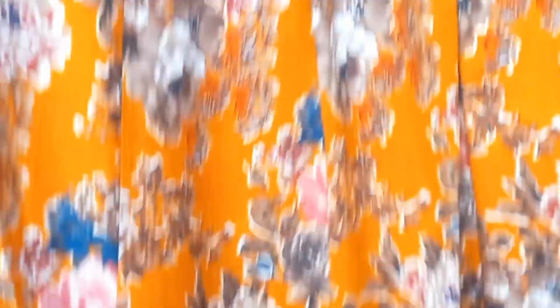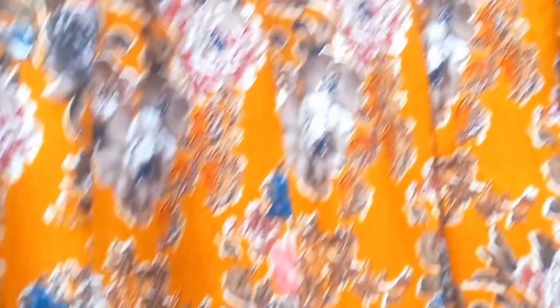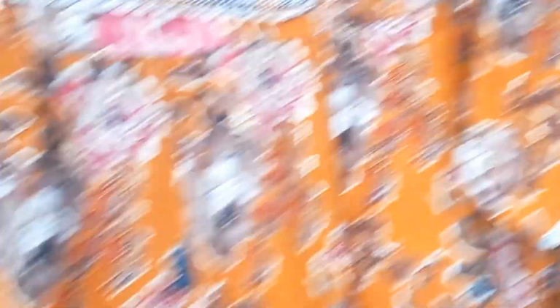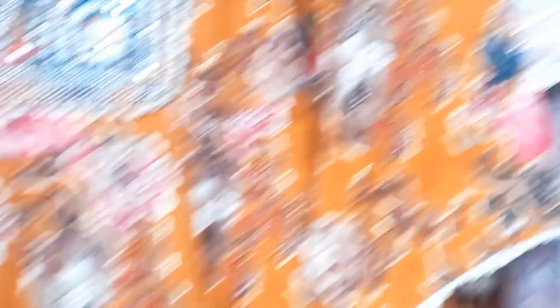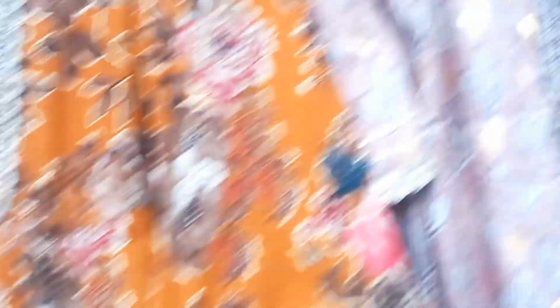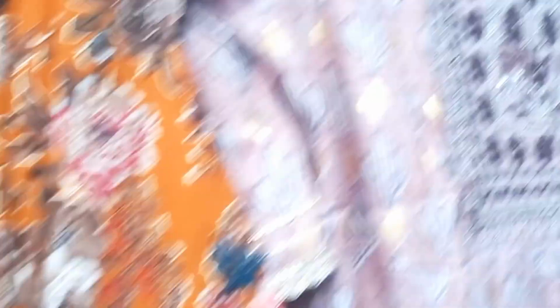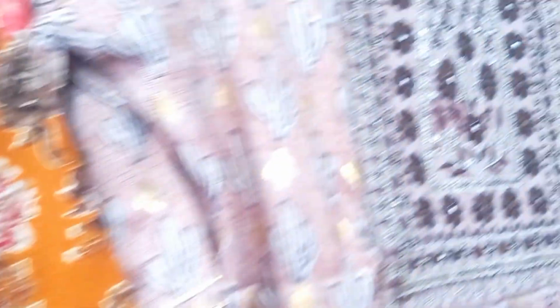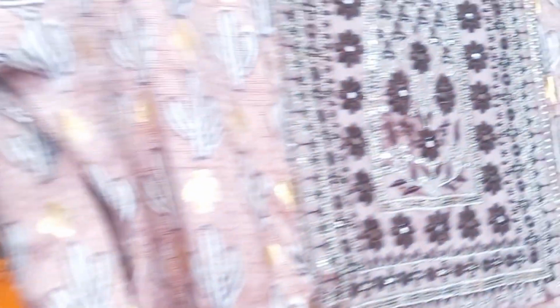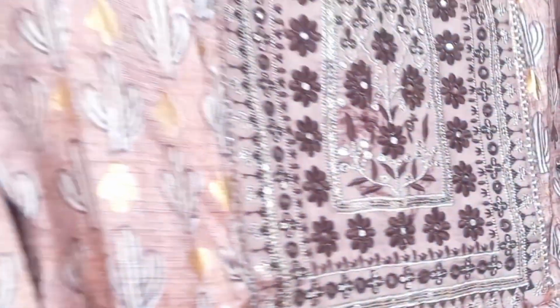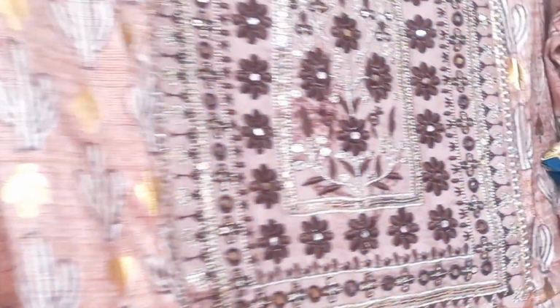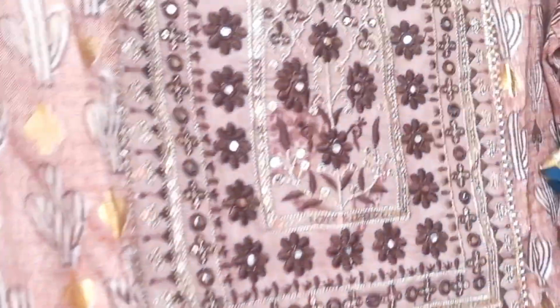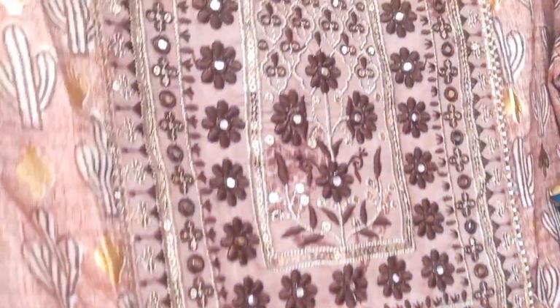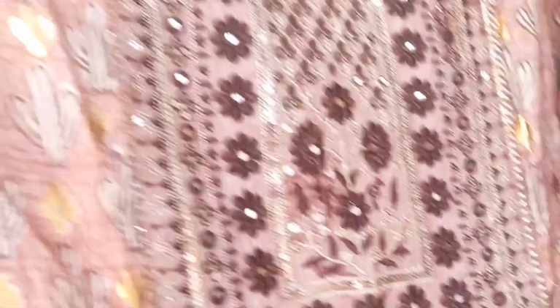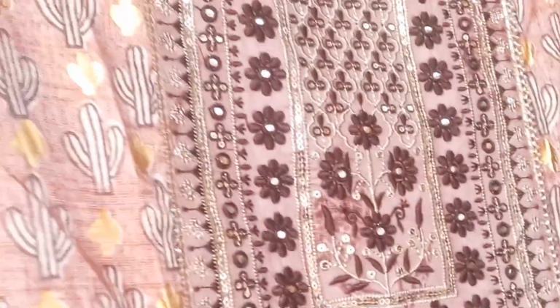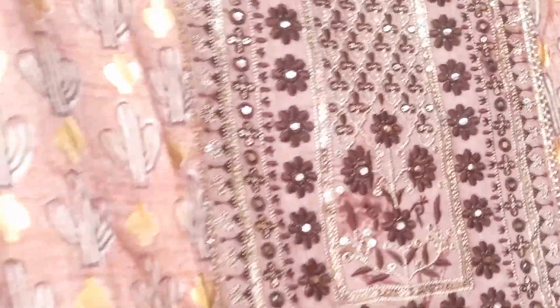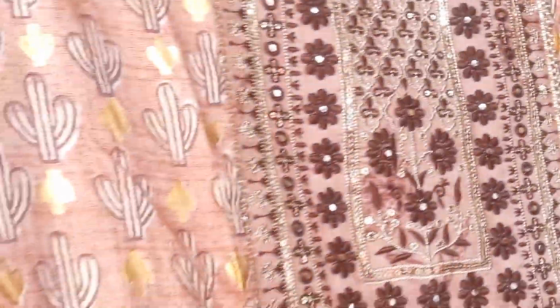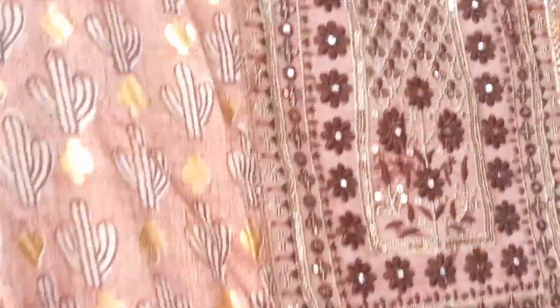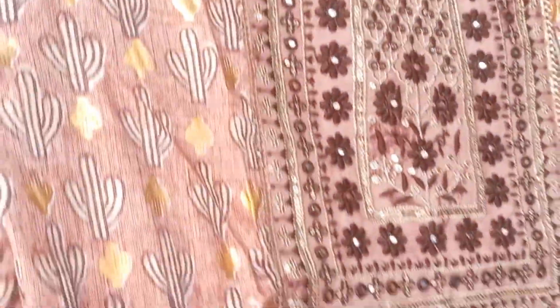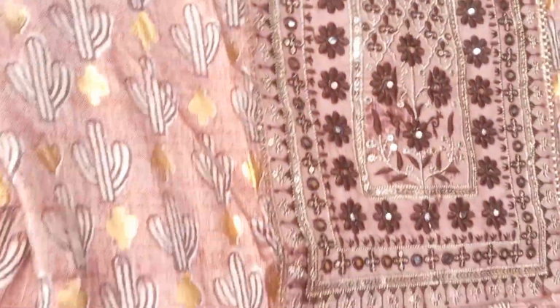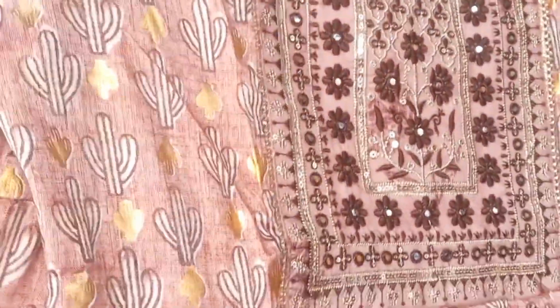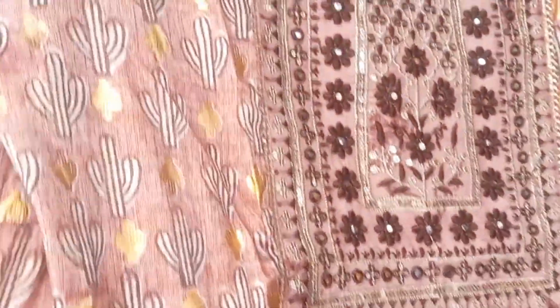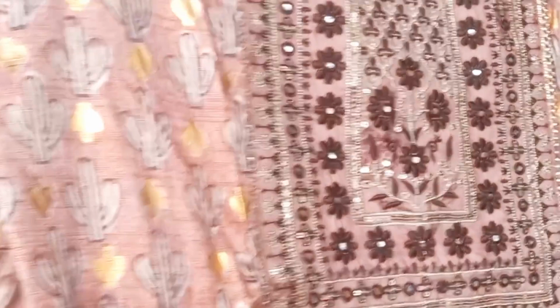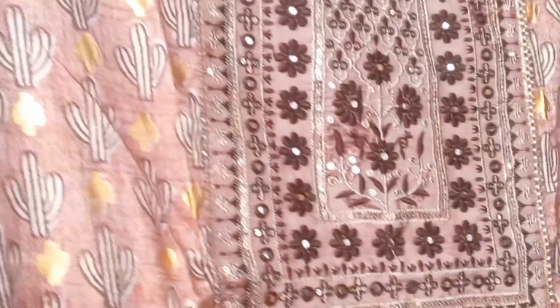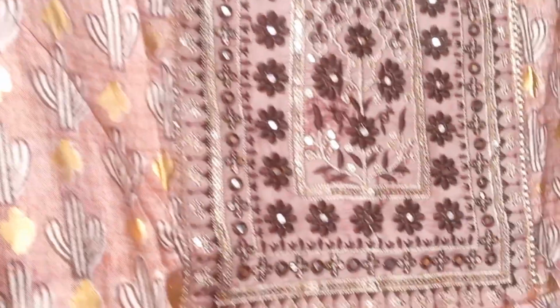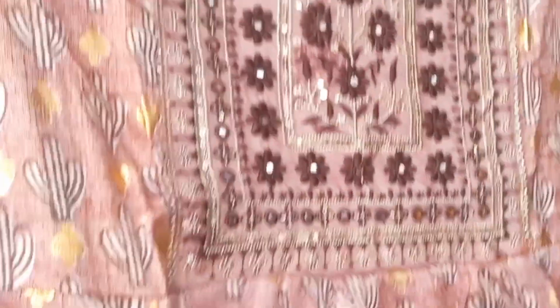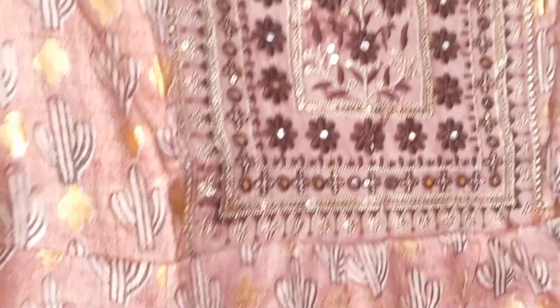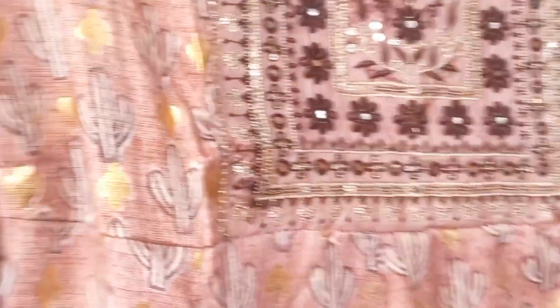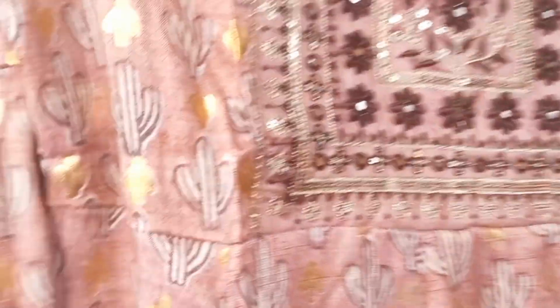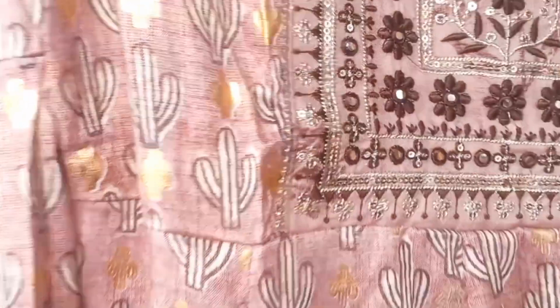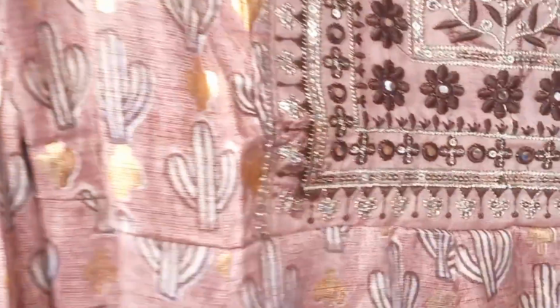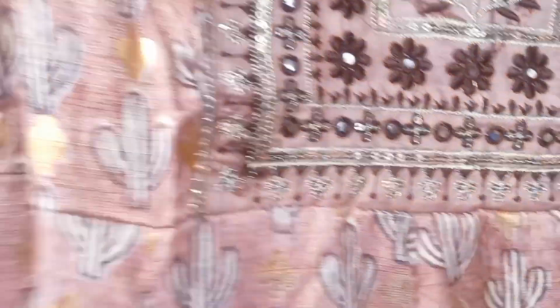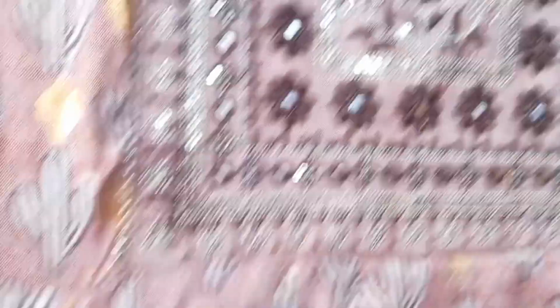And on this side you will get long frocks etc. You will get whatever you want — all of them, with a variety of different frocks here.